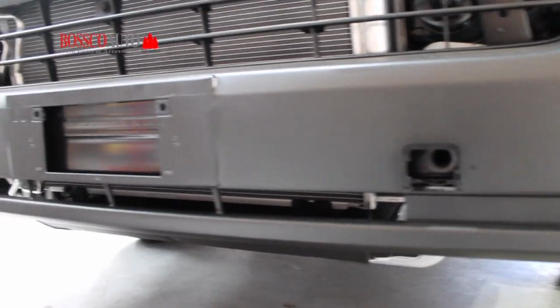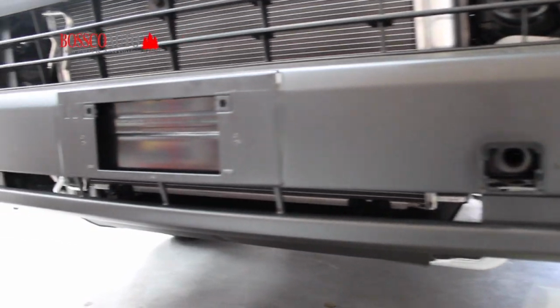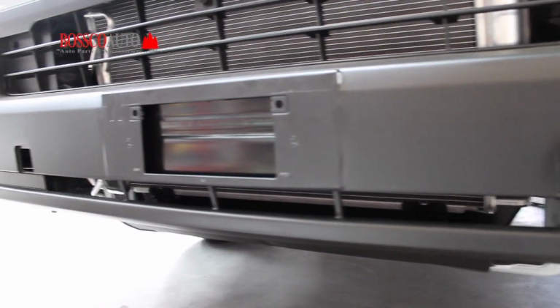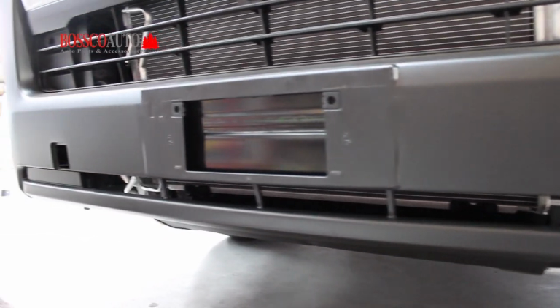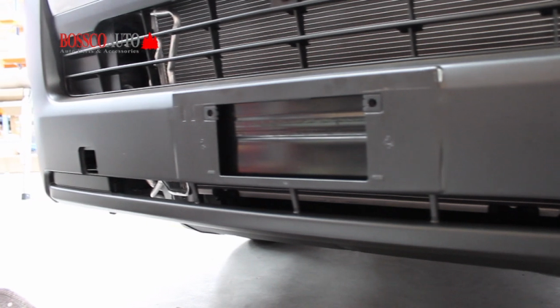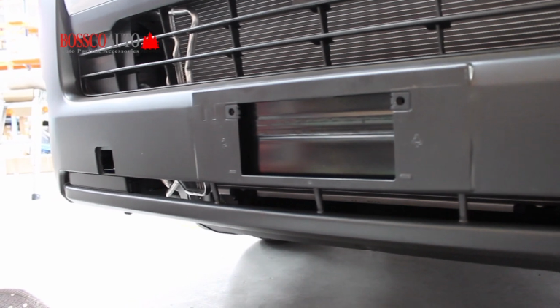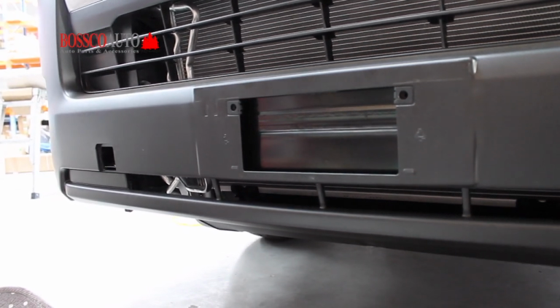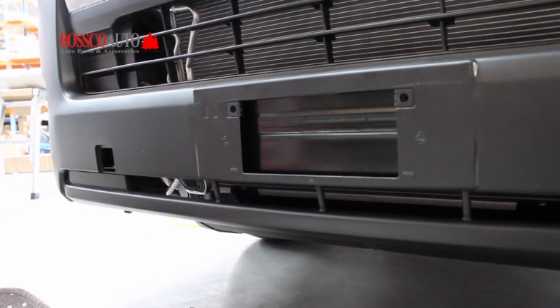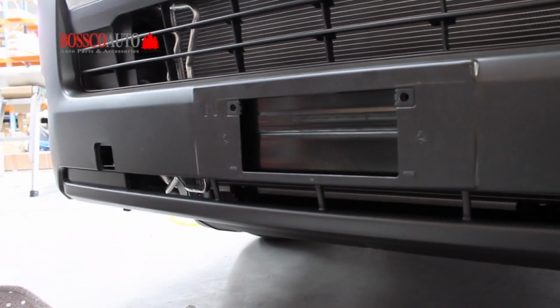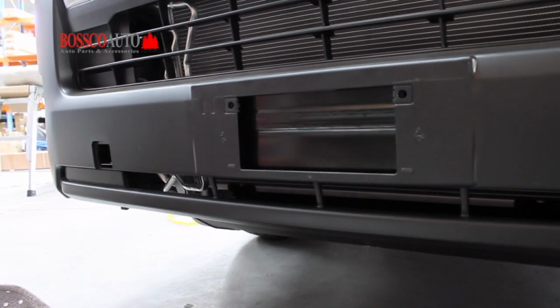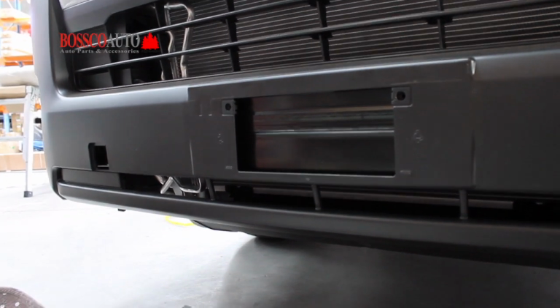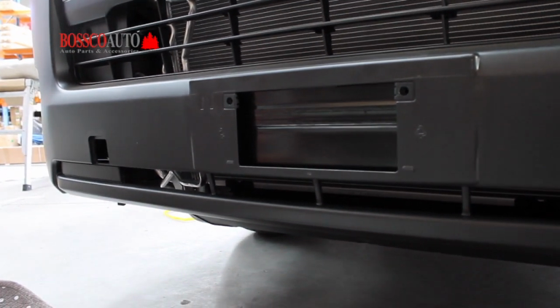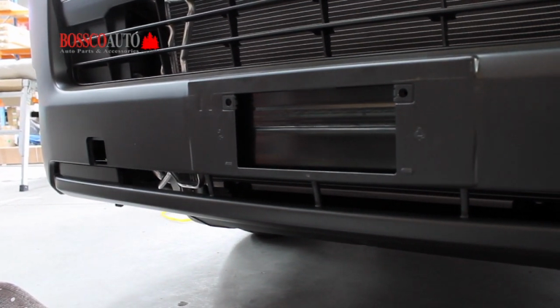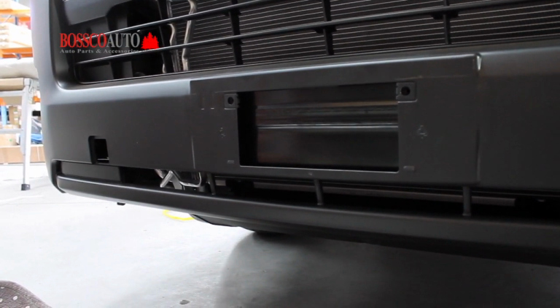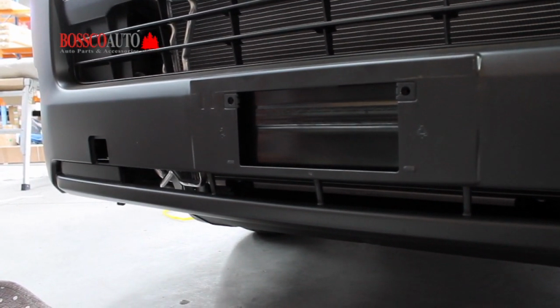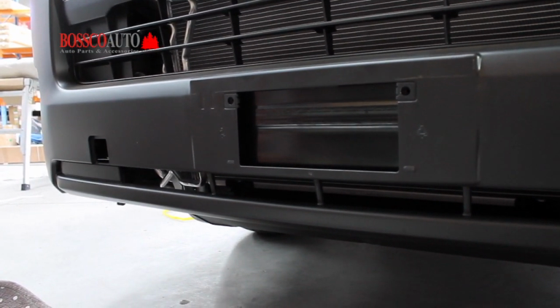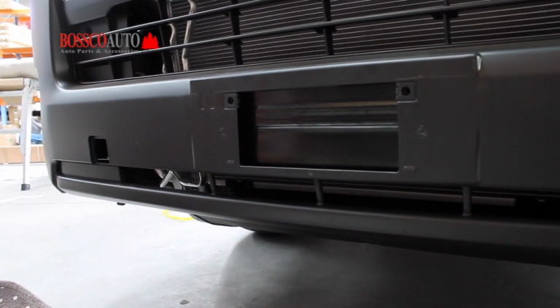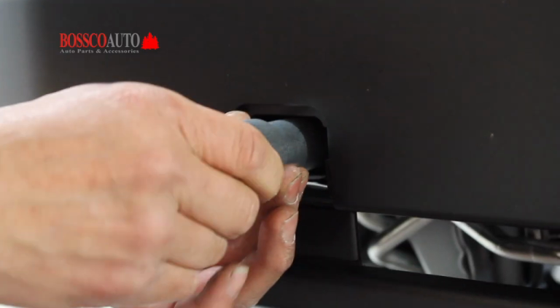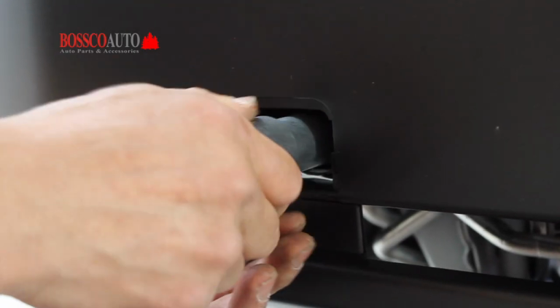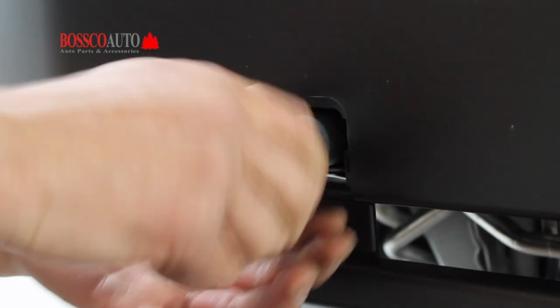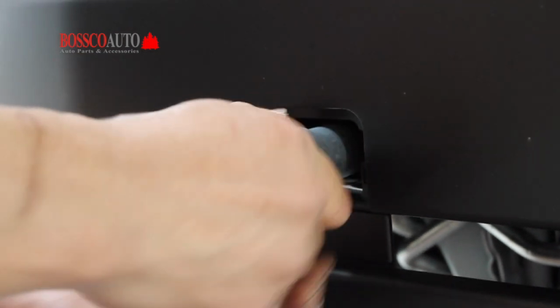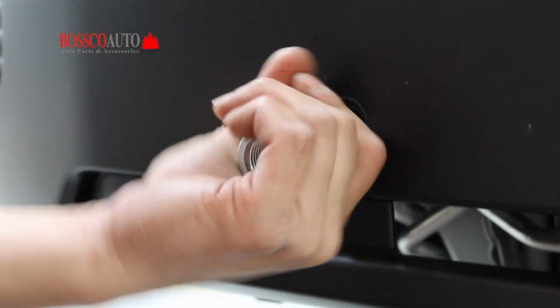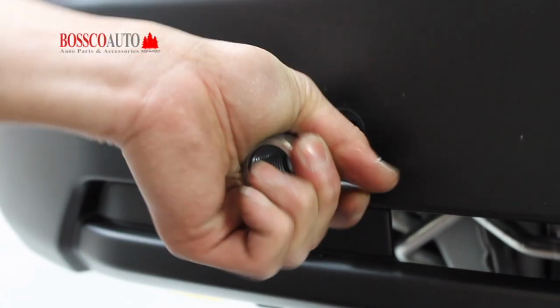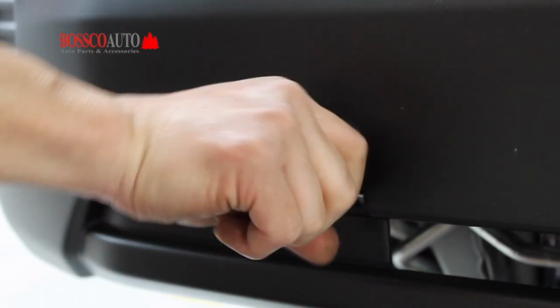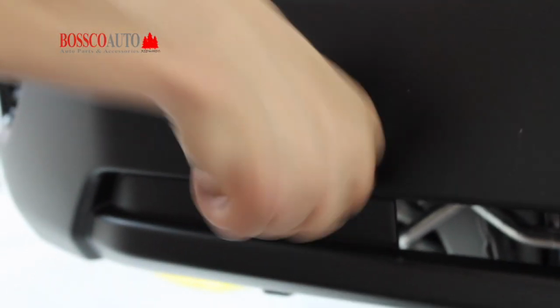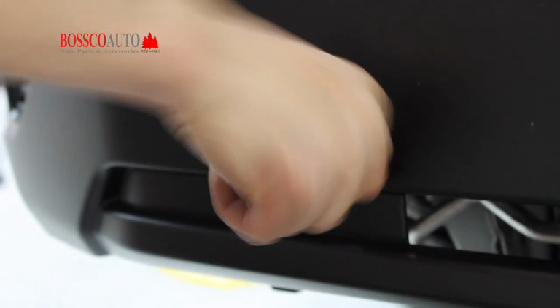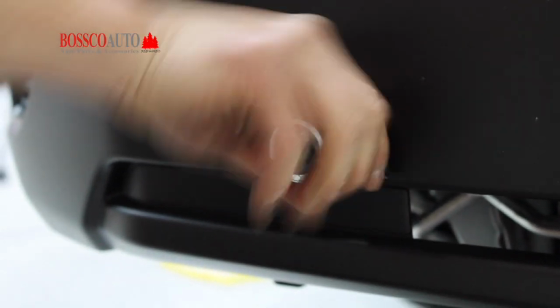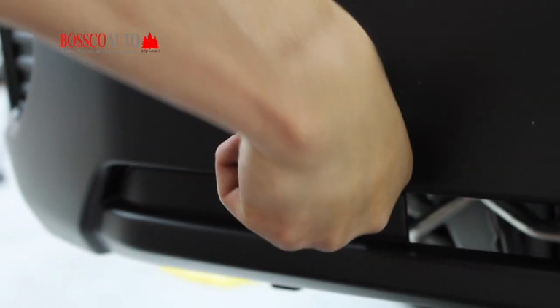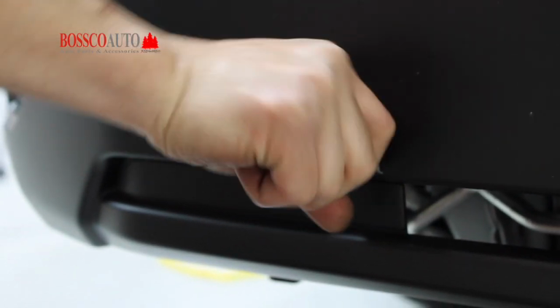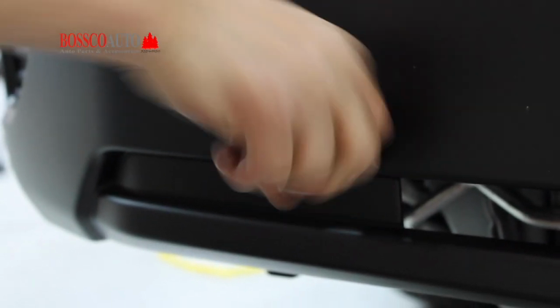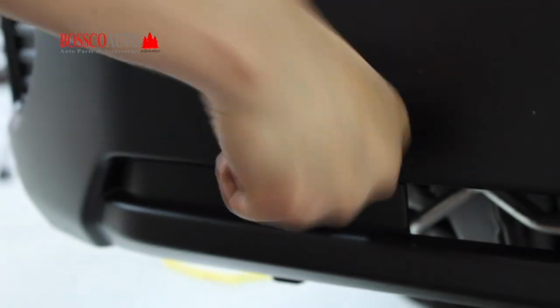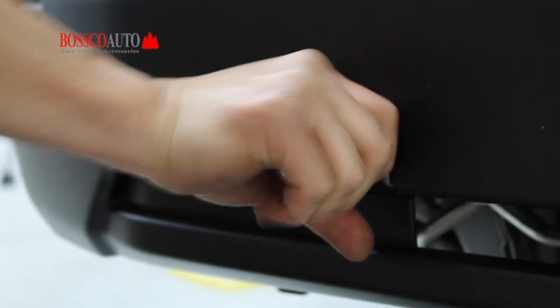Before installing any parts, you will need to strip down the front bumper and it should look similar to this. Carefully install the holding bracket, making sure it is straight and aligned before tightening it.